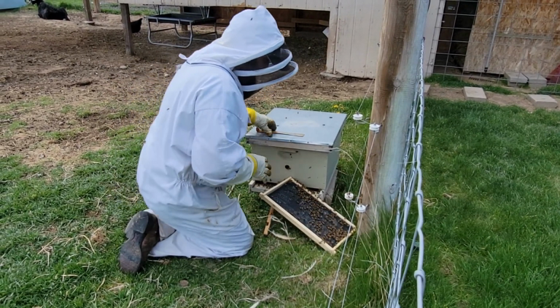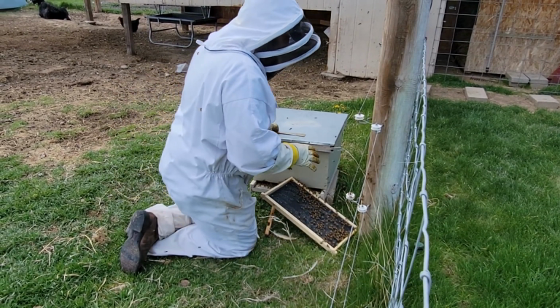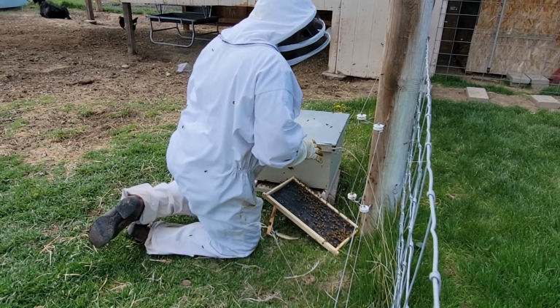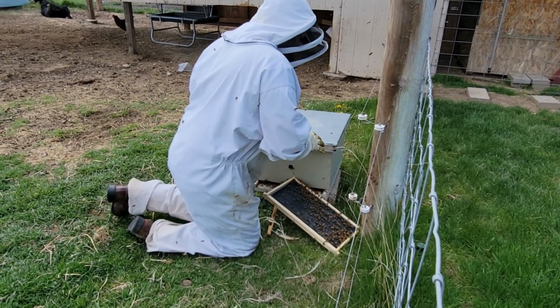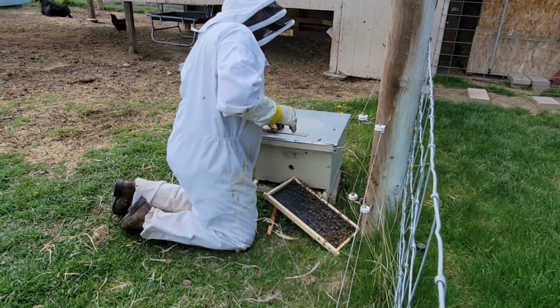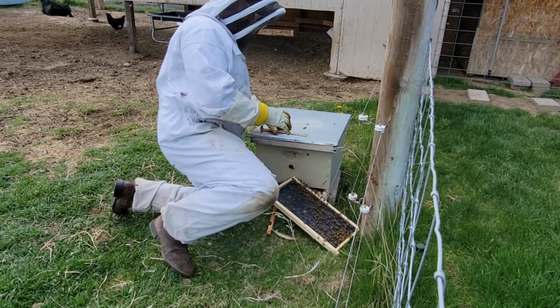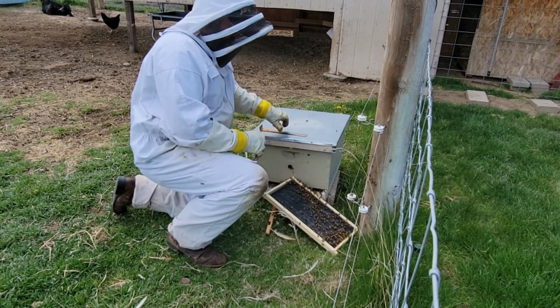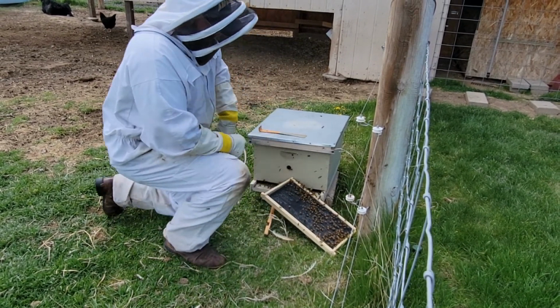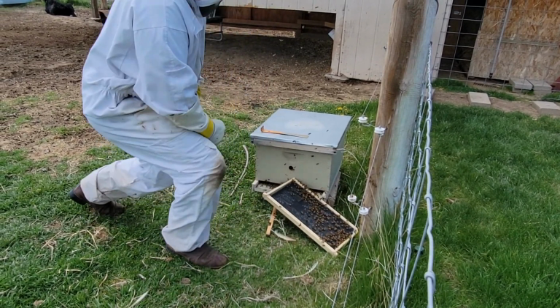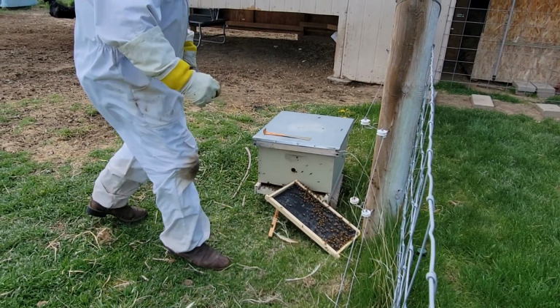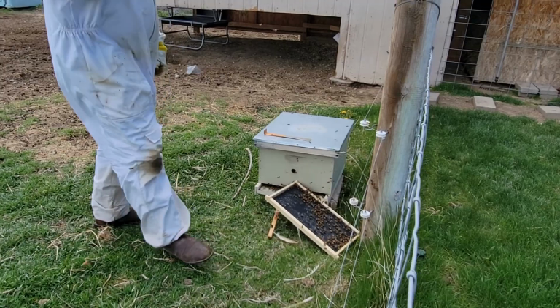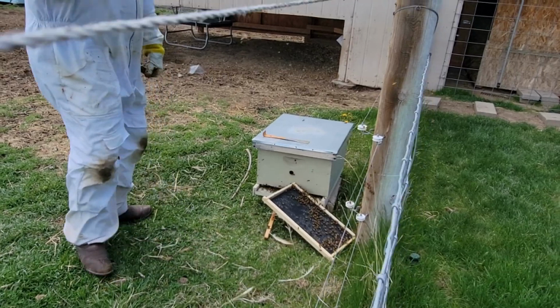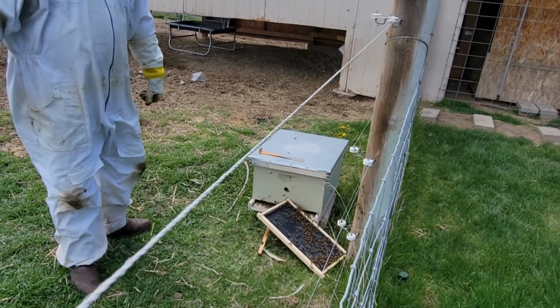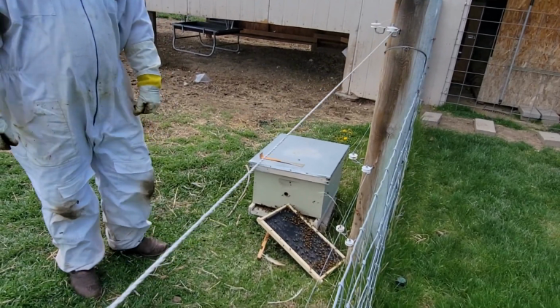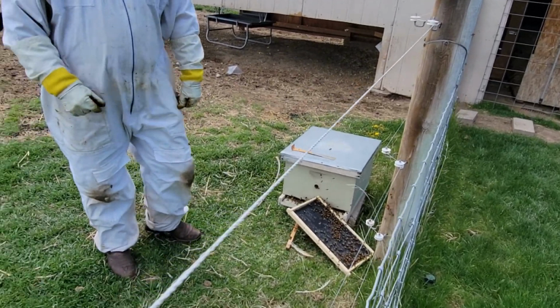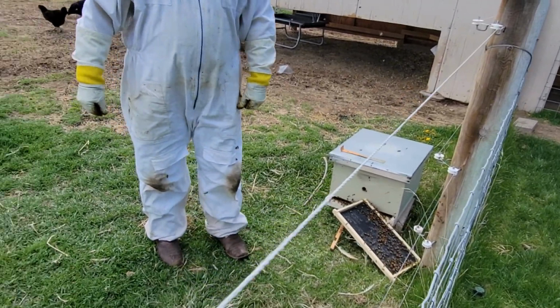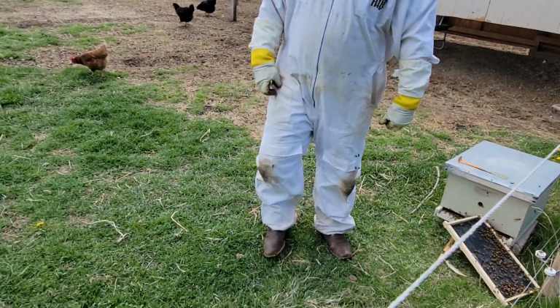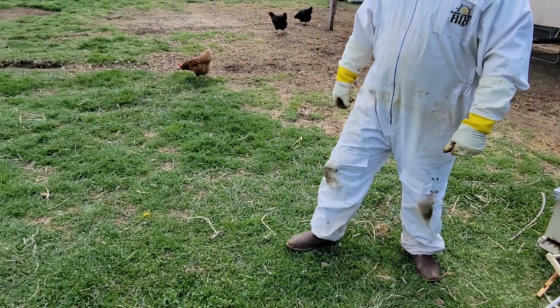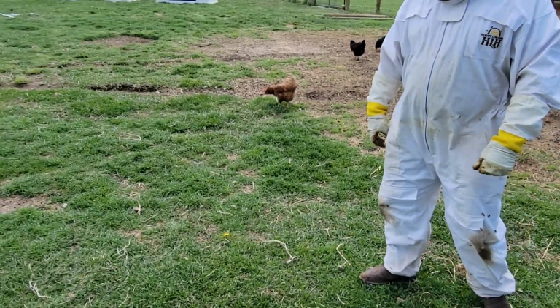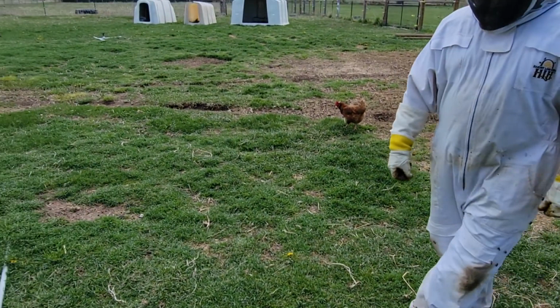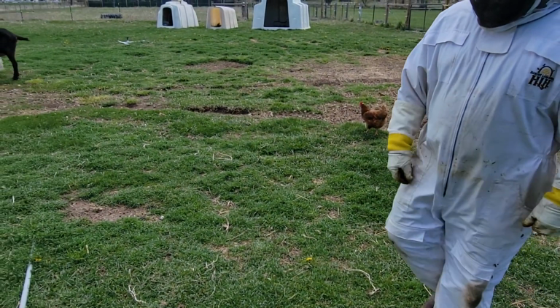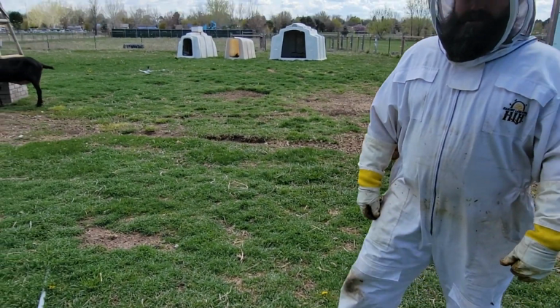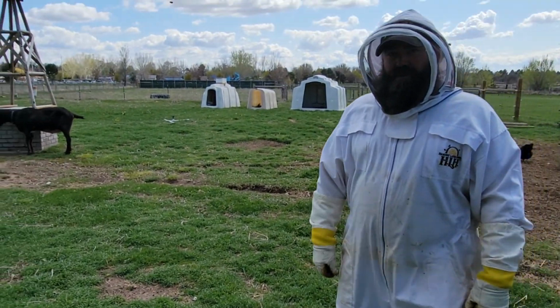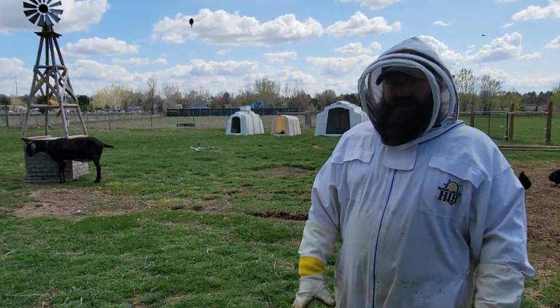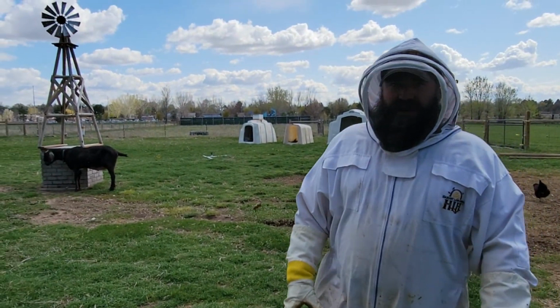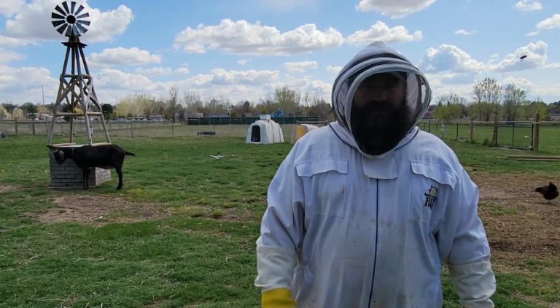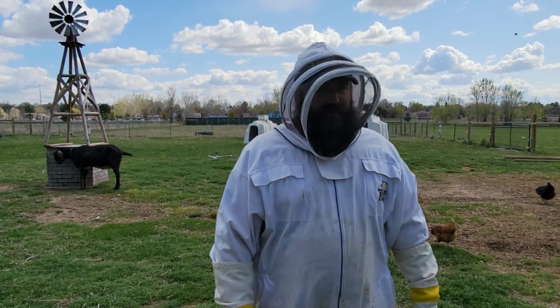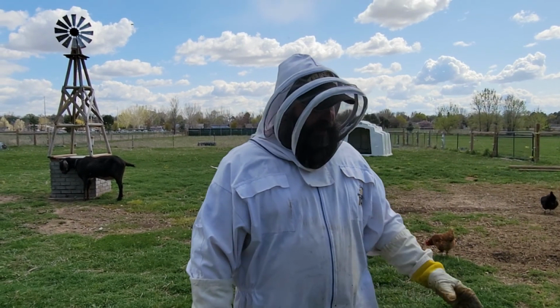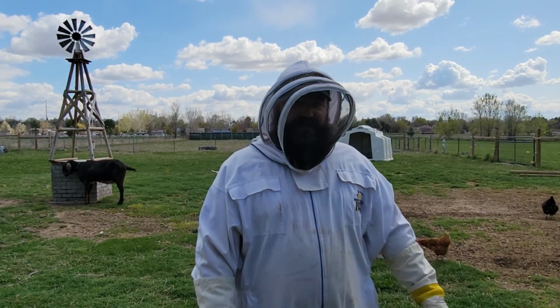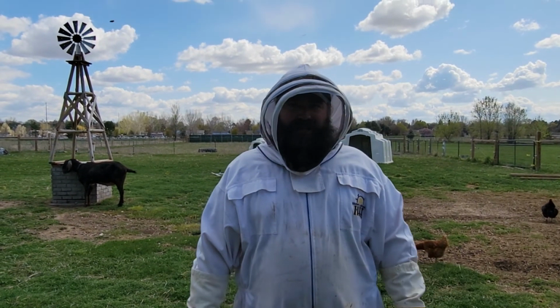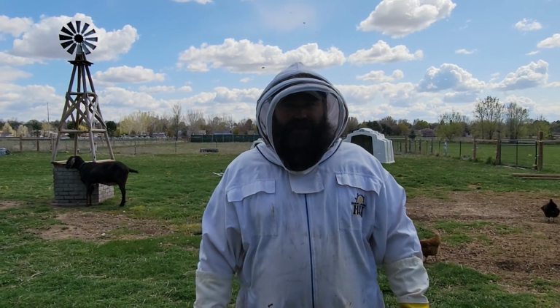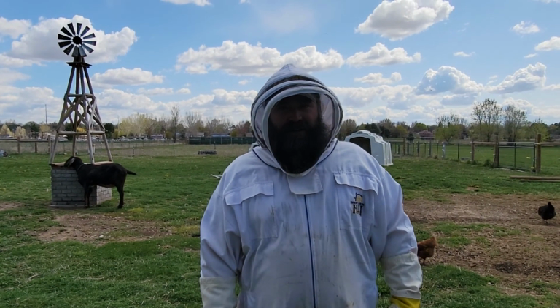We'll come back out here tonight, take this hive and move it over to our new location. That's everything right there - hope you enjoyed the video. Remember, you can't finish the project without getting started.